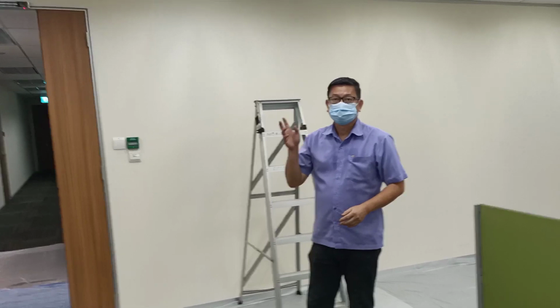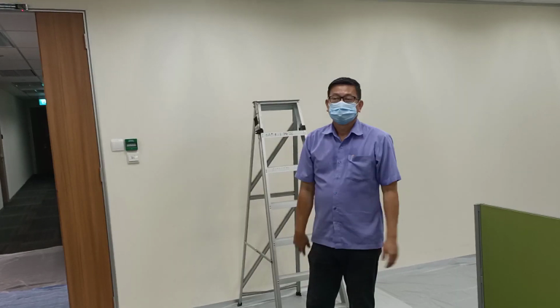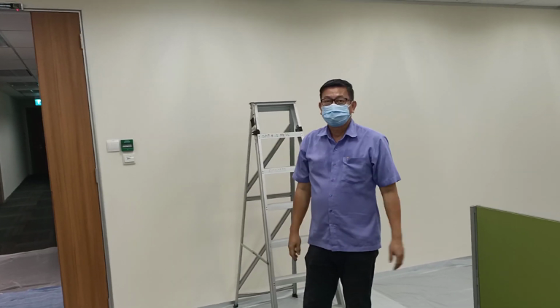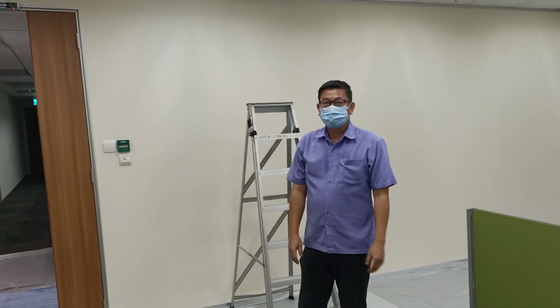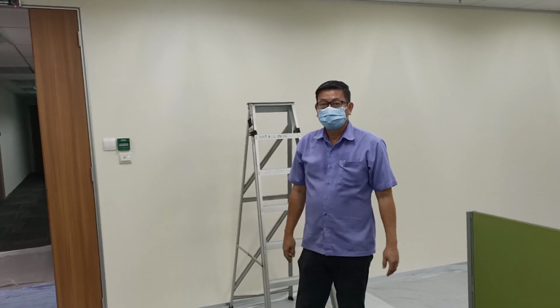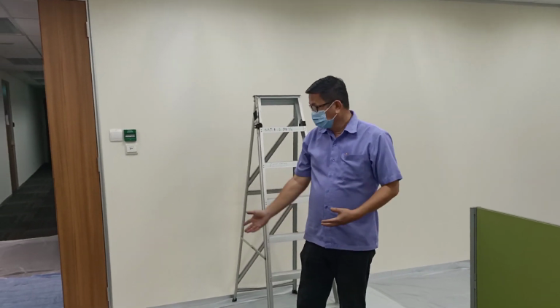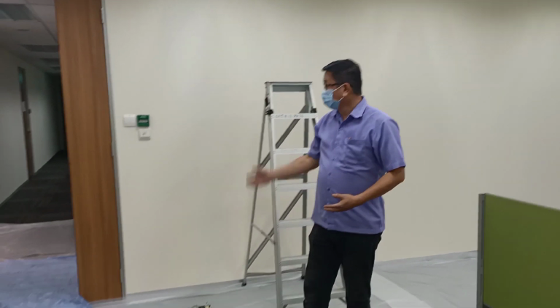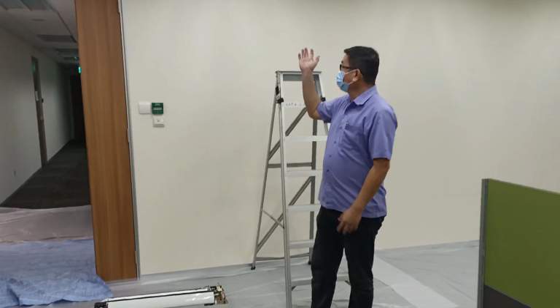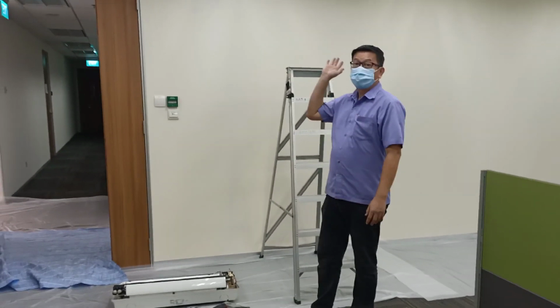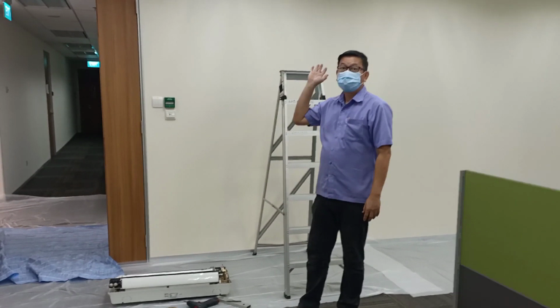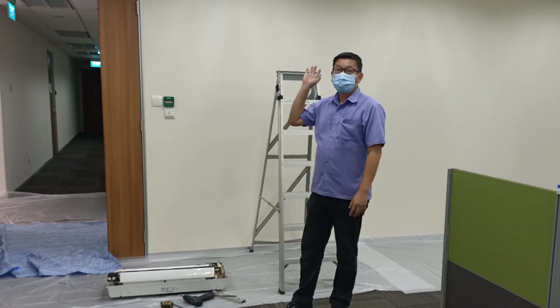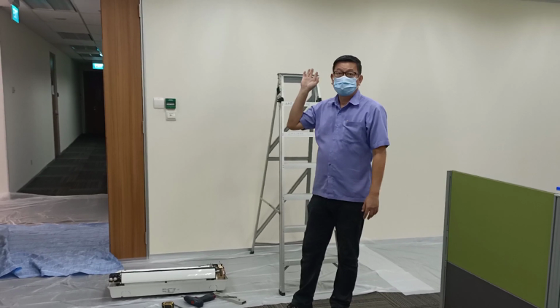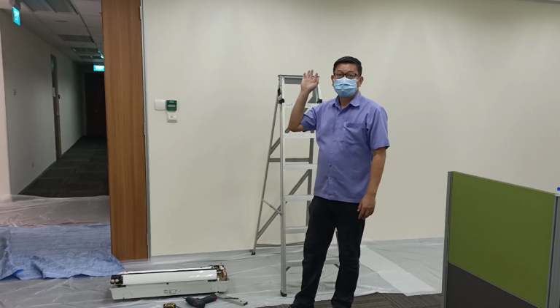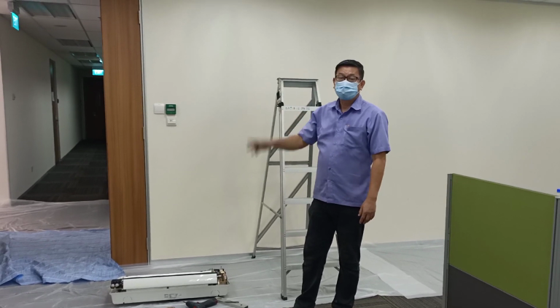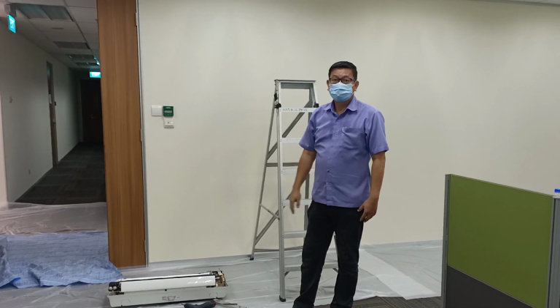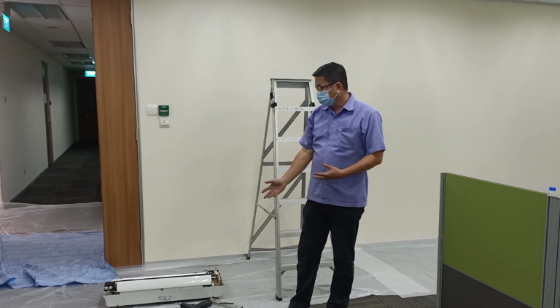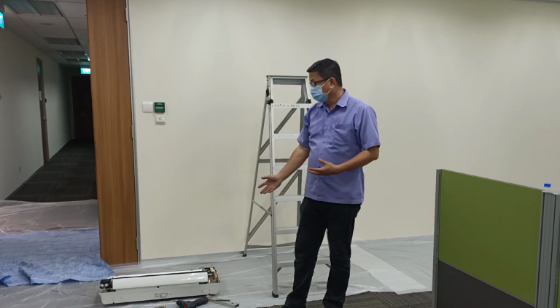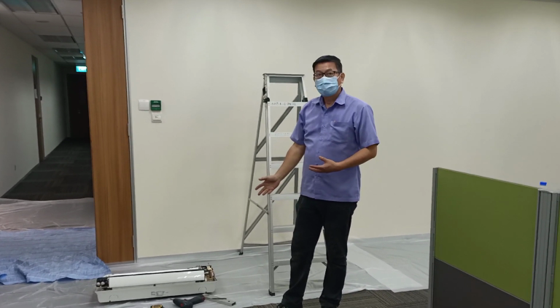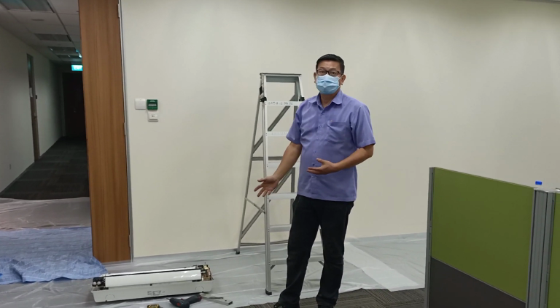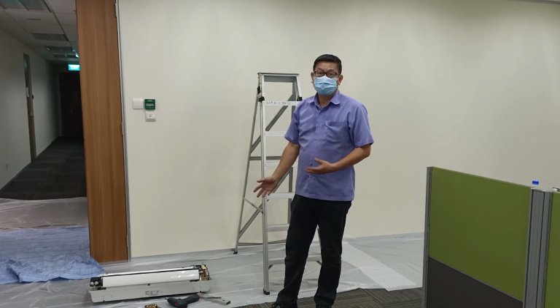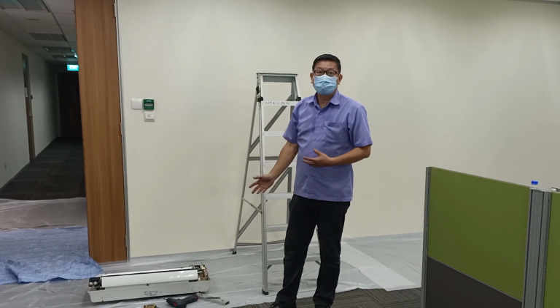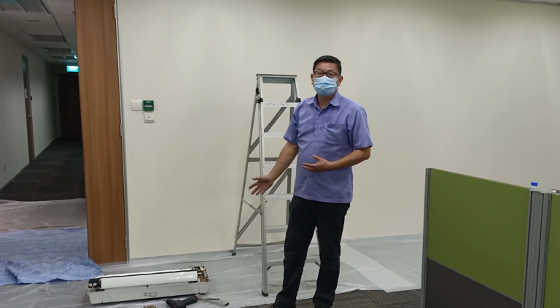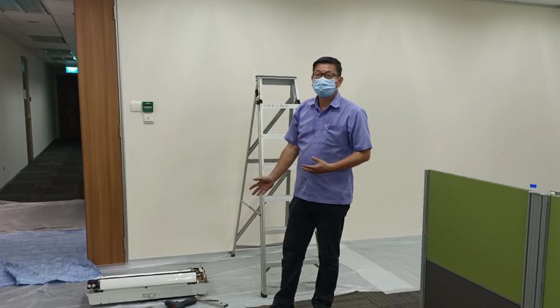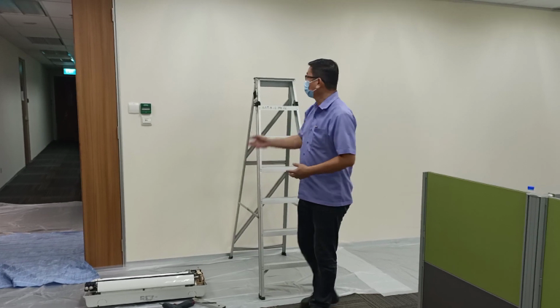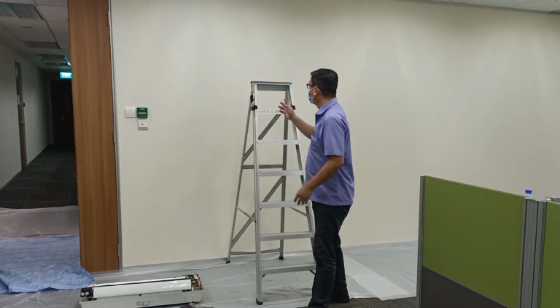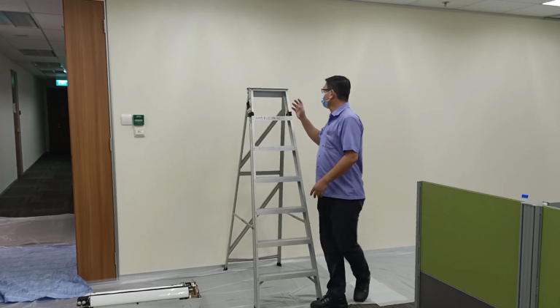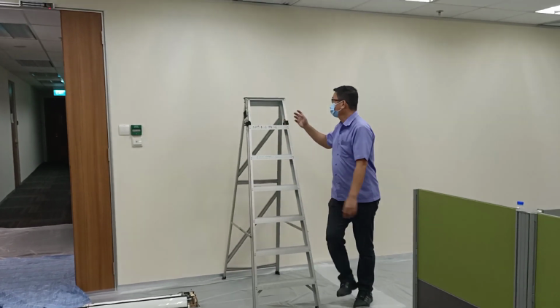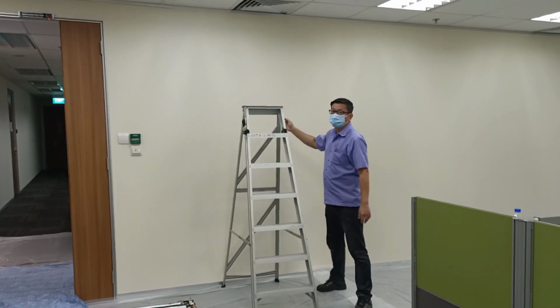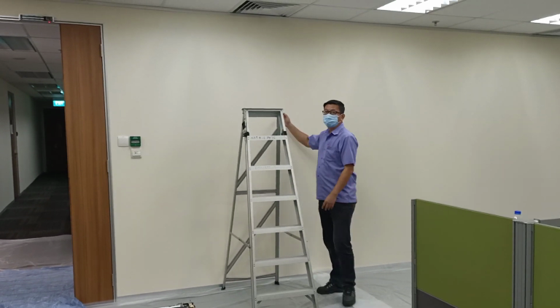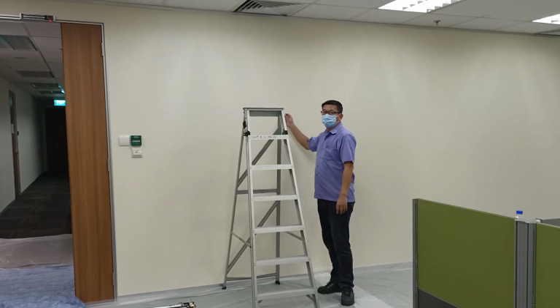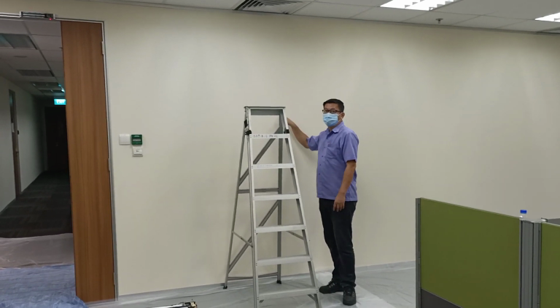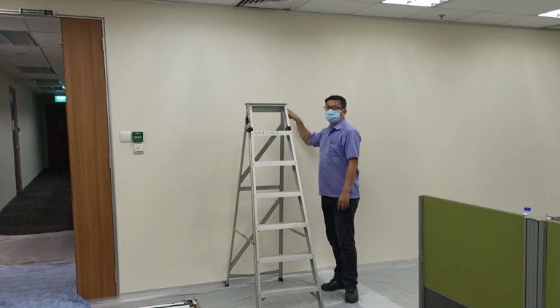Hello, today's job is to relocate the Franco Unix. I need to teach you how to fix the Franco Unix wall mounted to the partition wall. This is not a concrete wall, this is a partition wall.